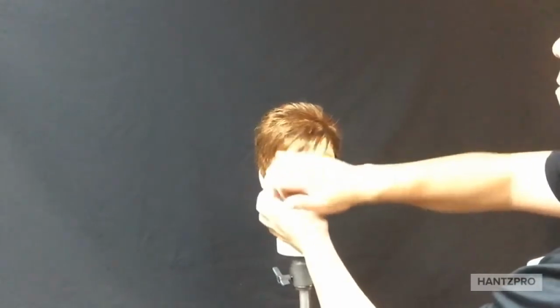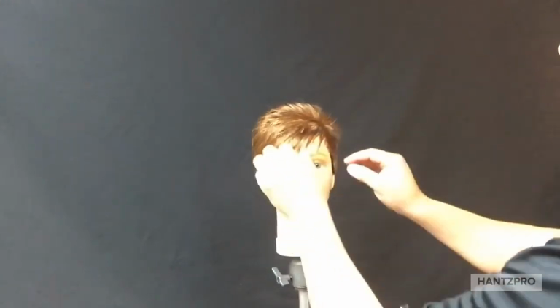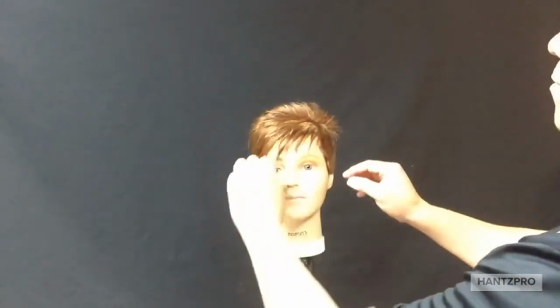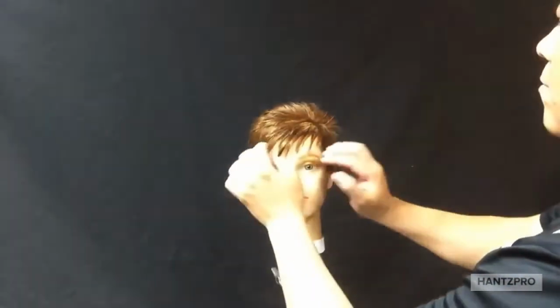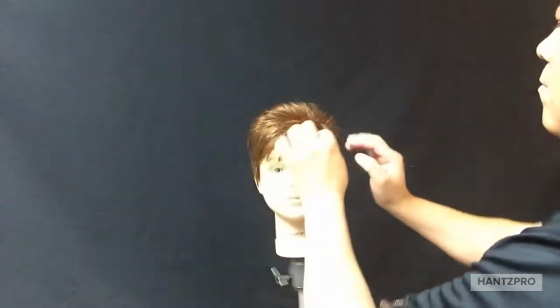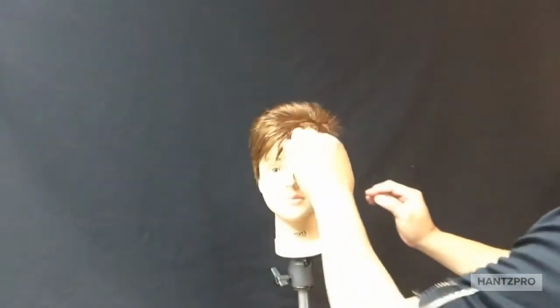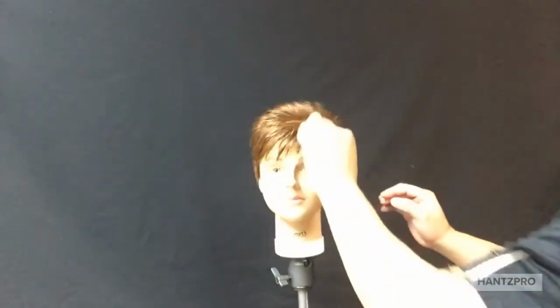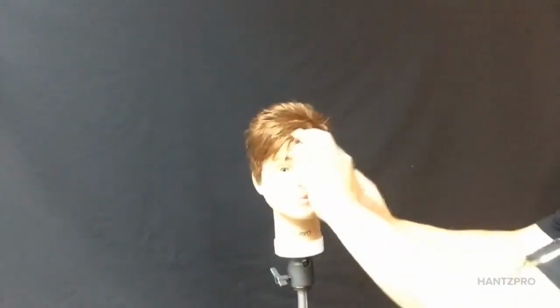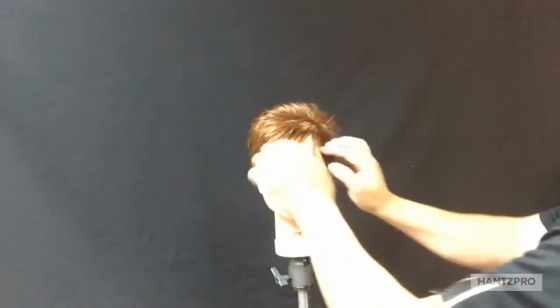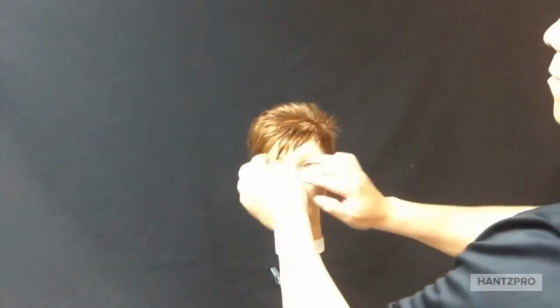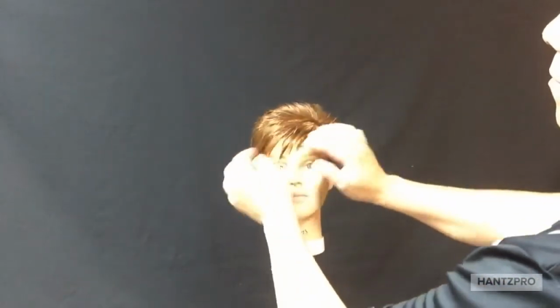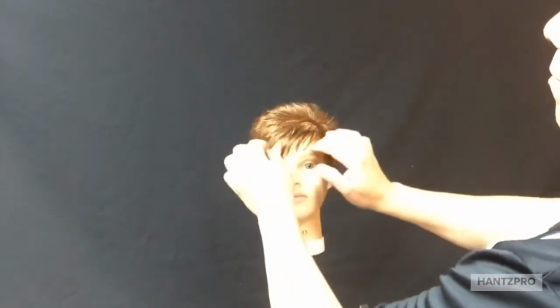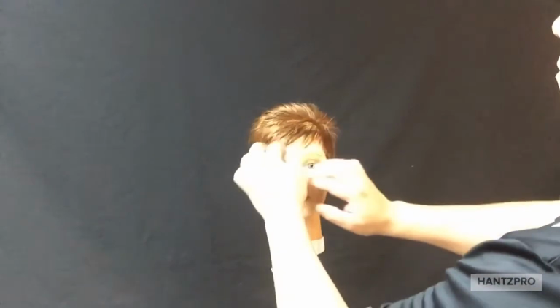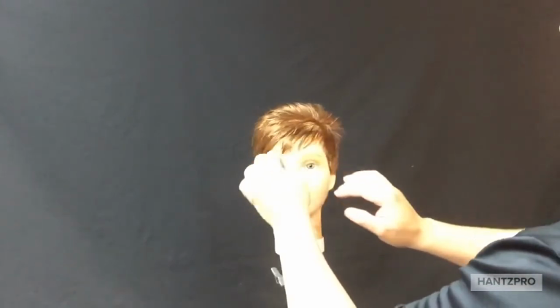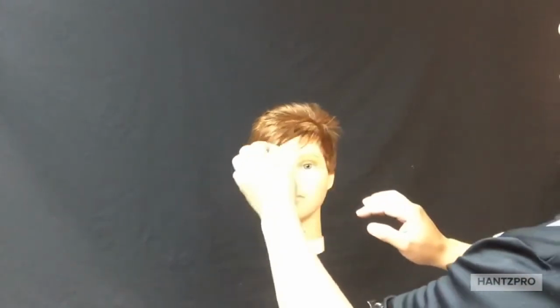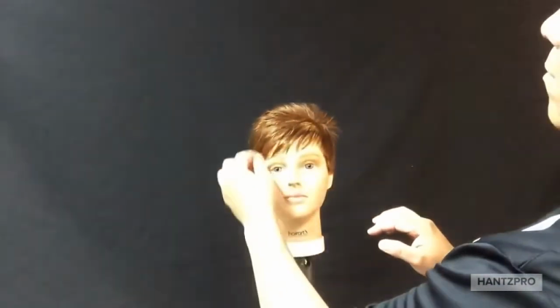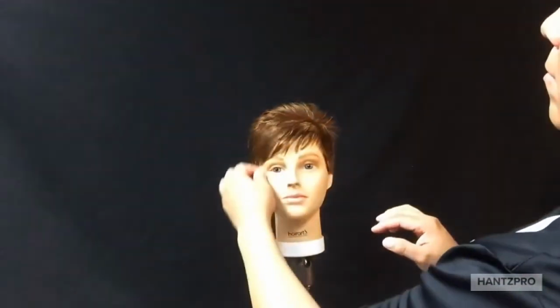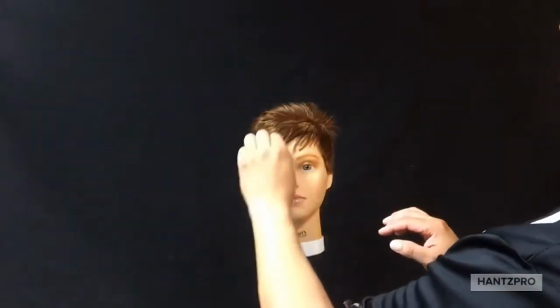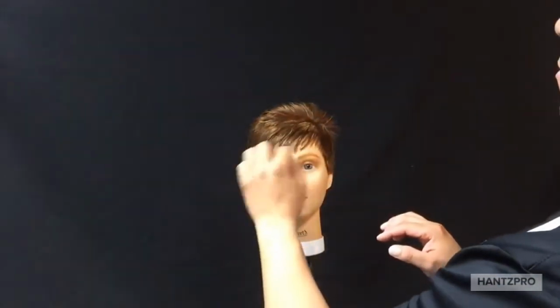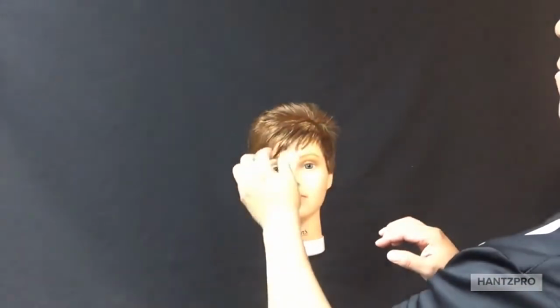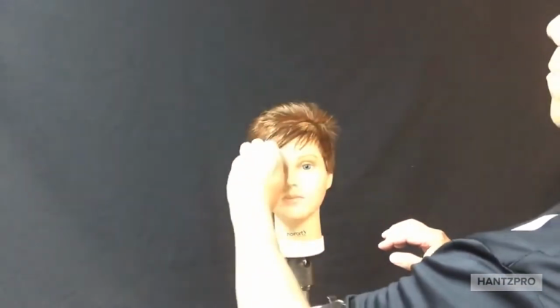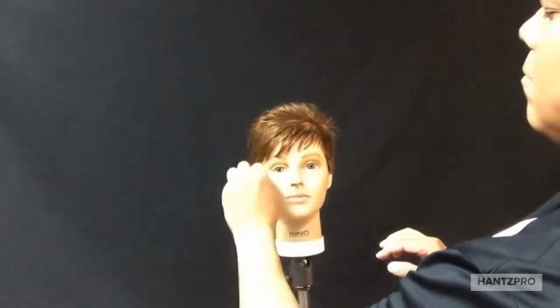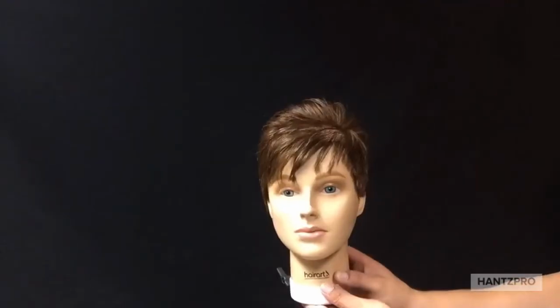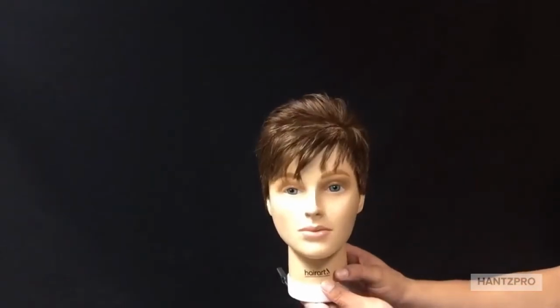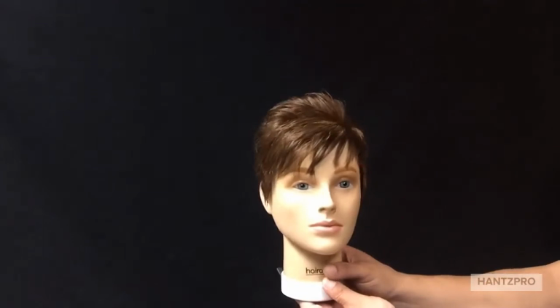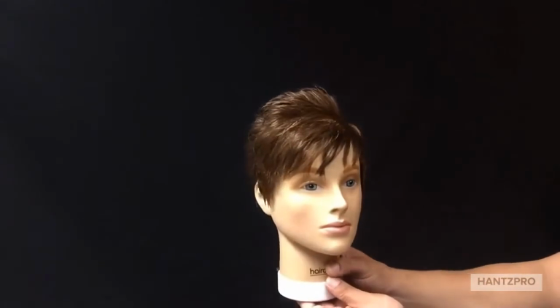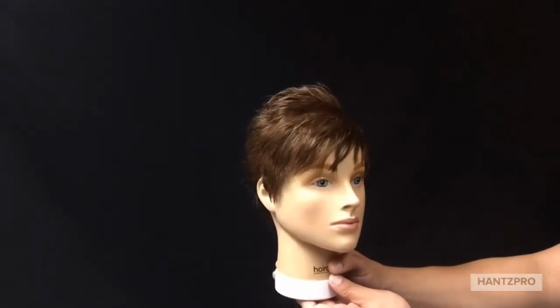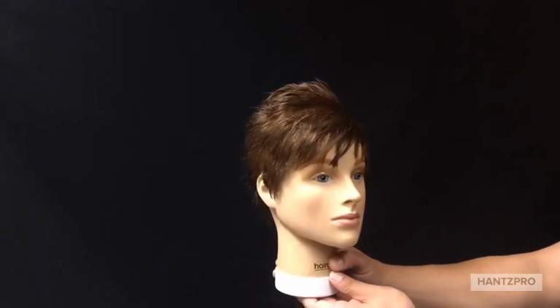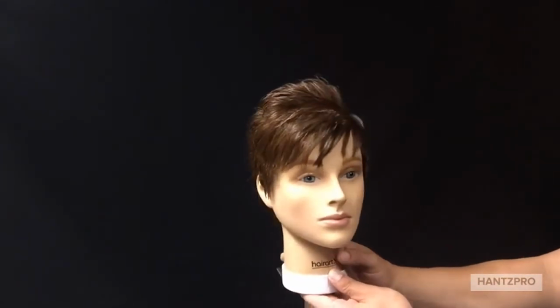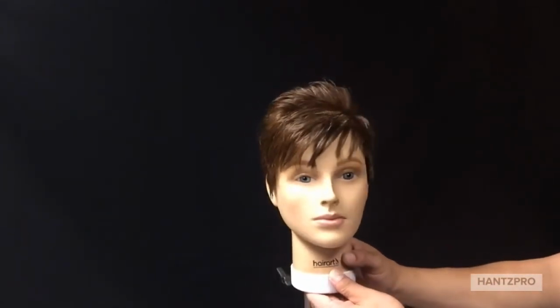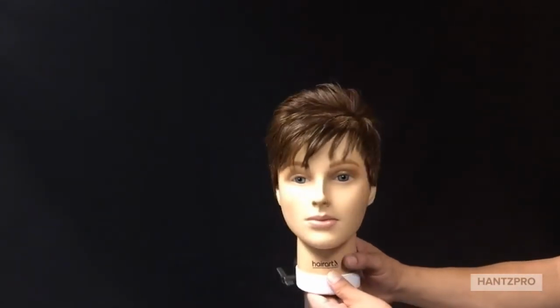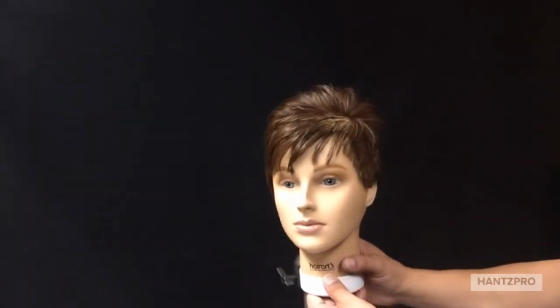Start to form your look. The paste will allow you to give texture and shape to your hair. Watch your style come to life with Redefine.